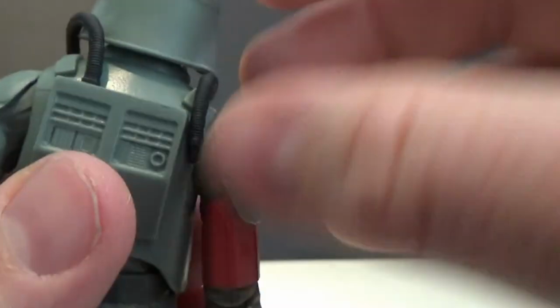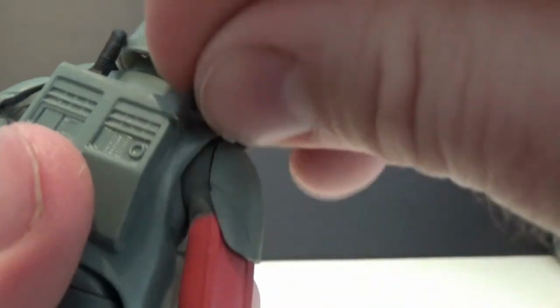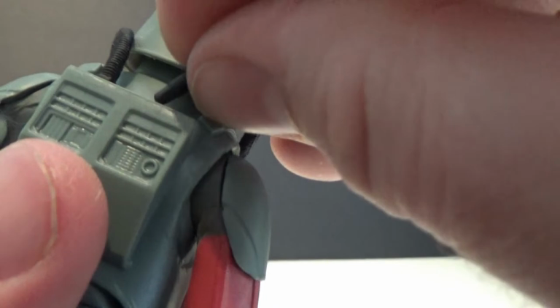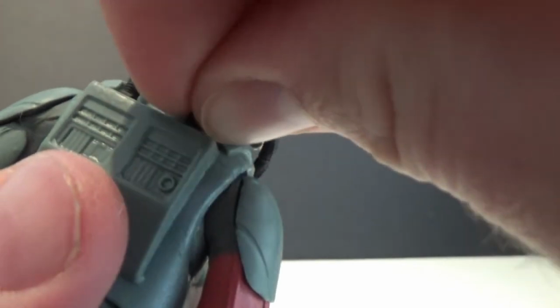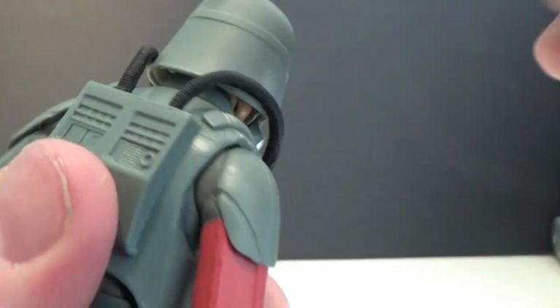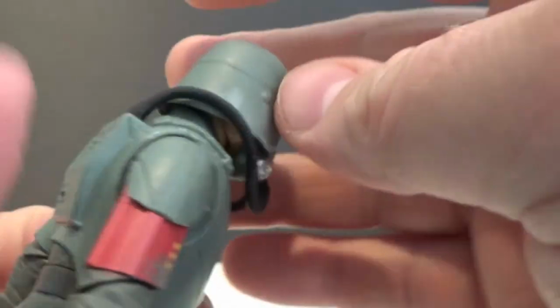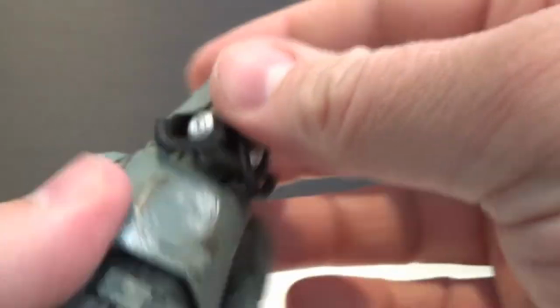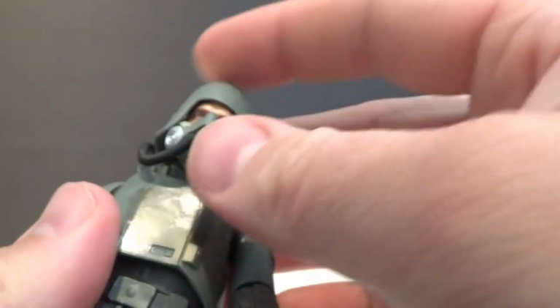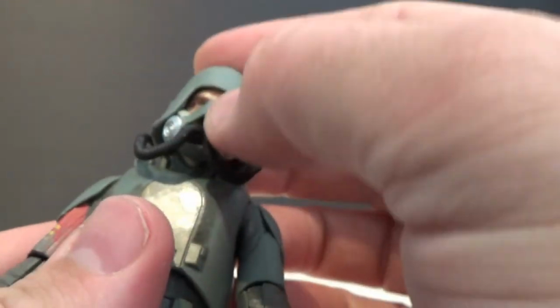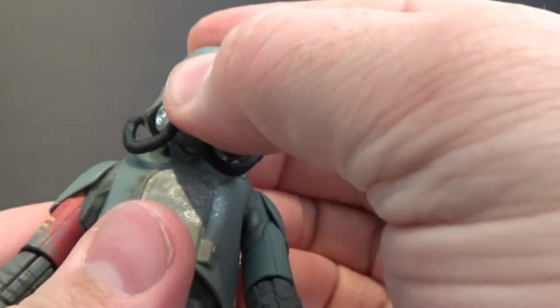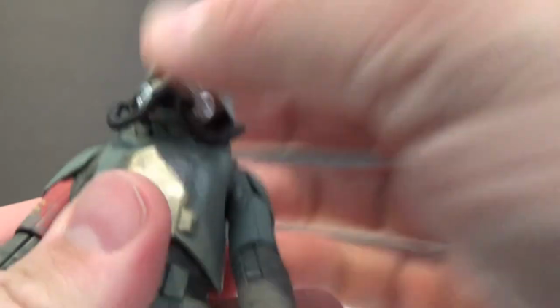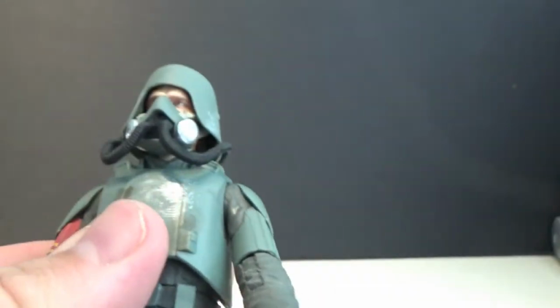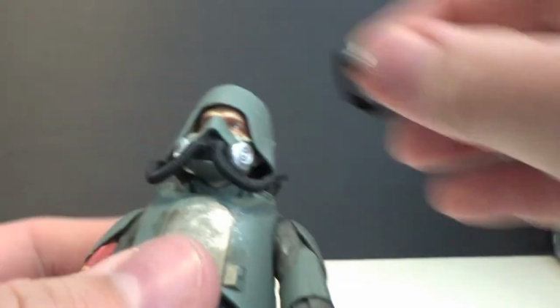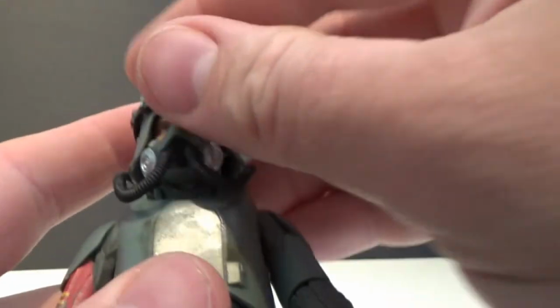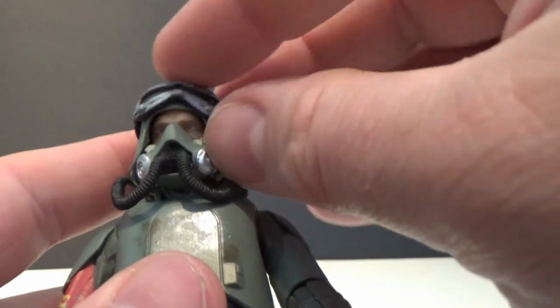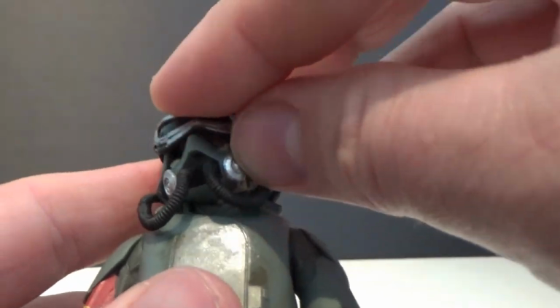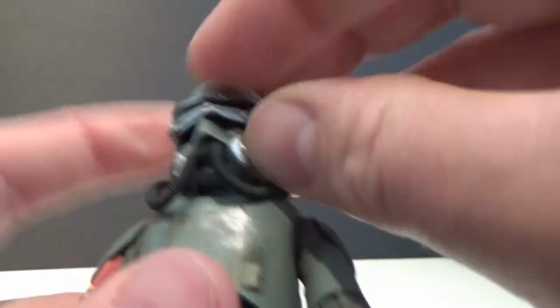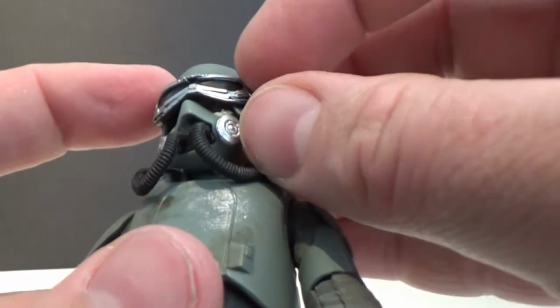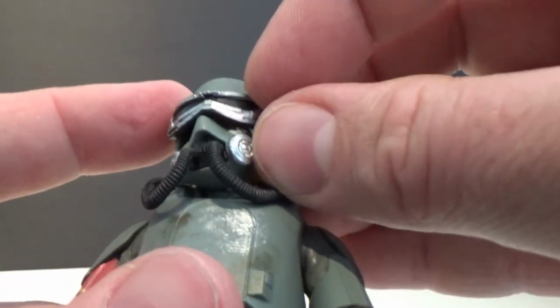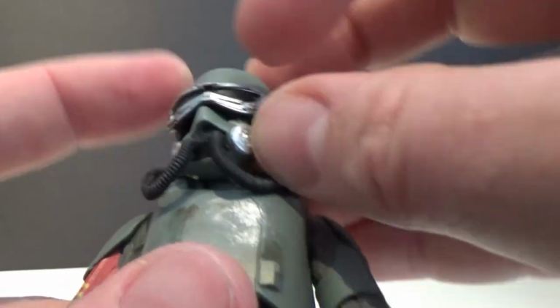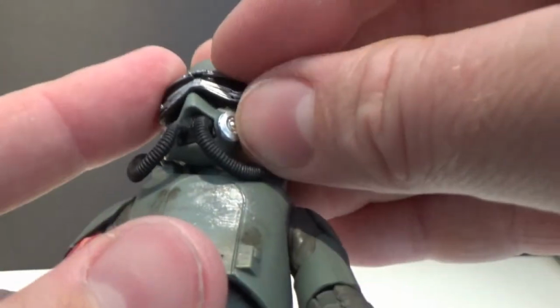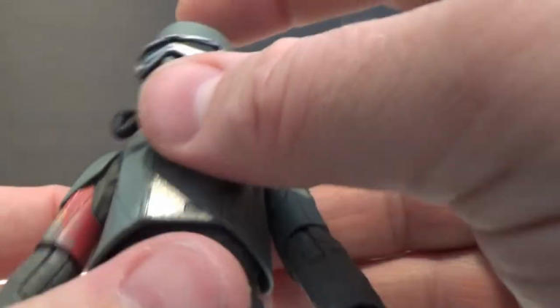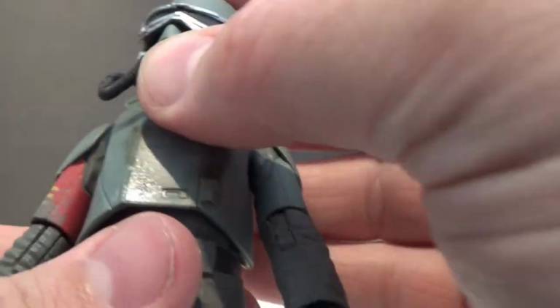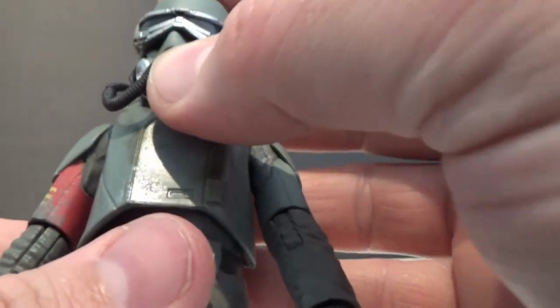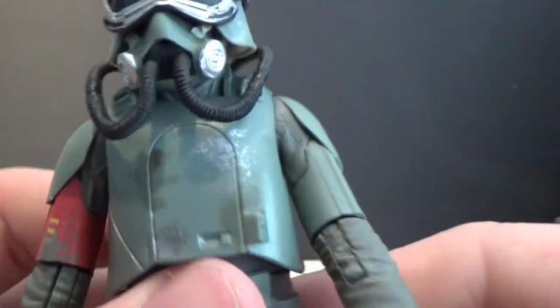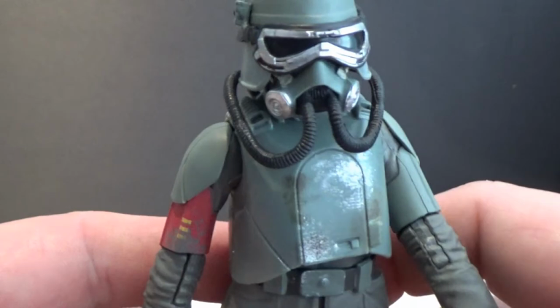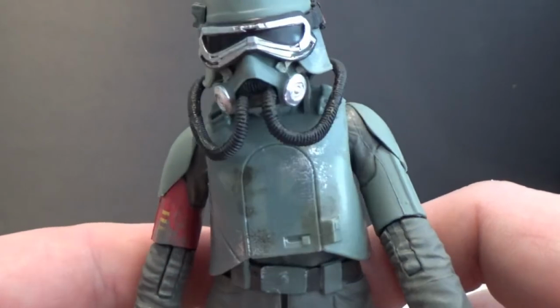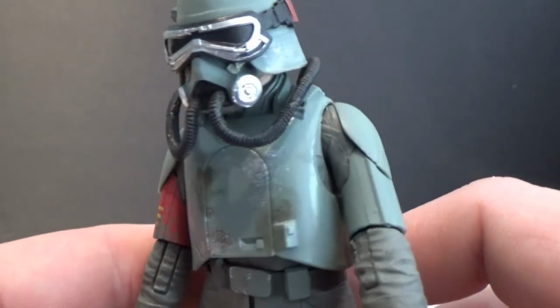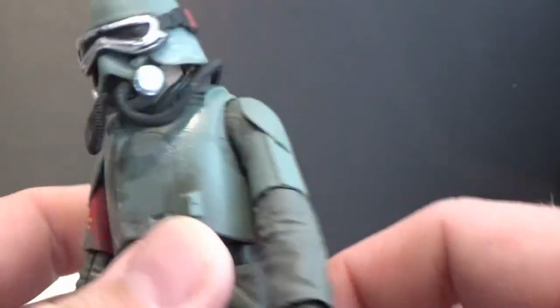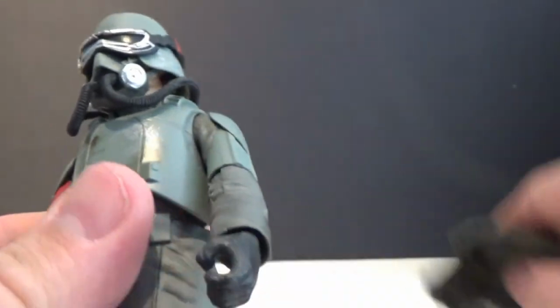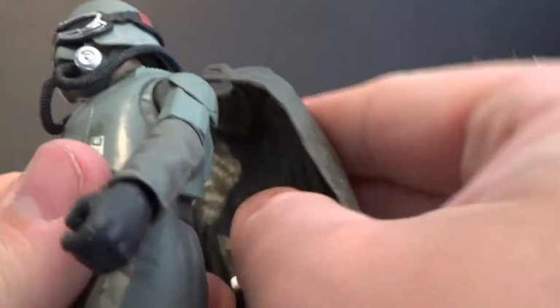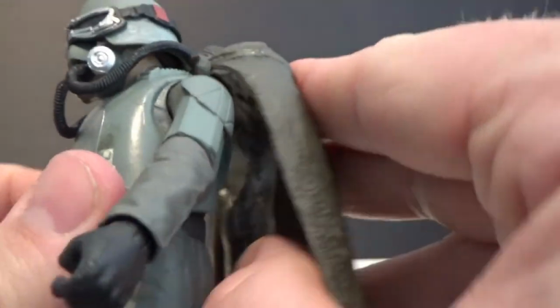I think that's my display priority over the Han Solo in armor. How good does that look? Looks tough.